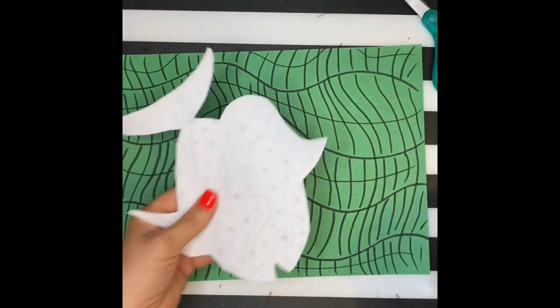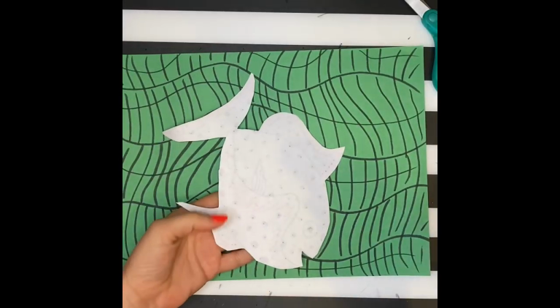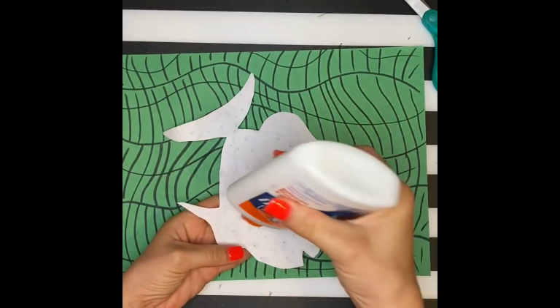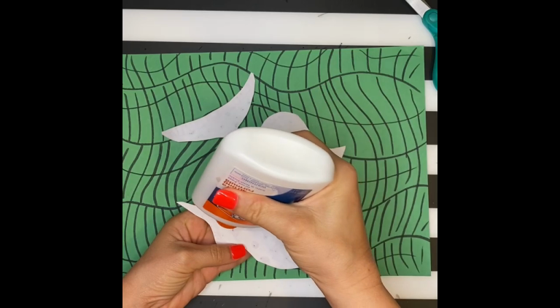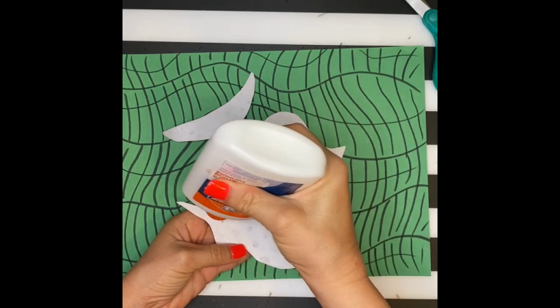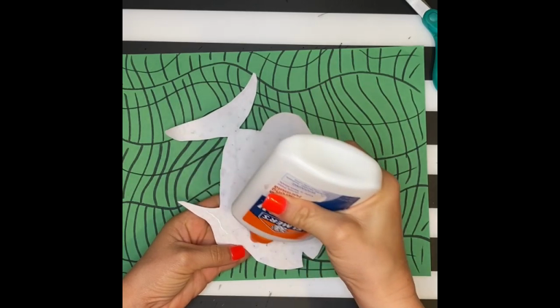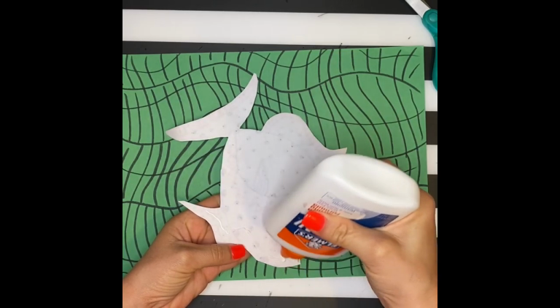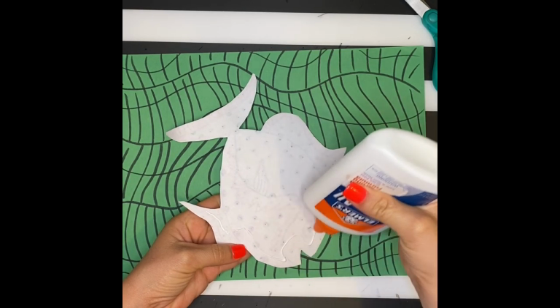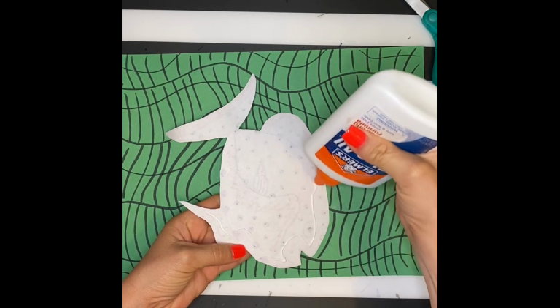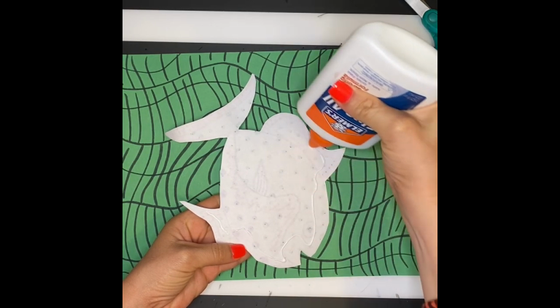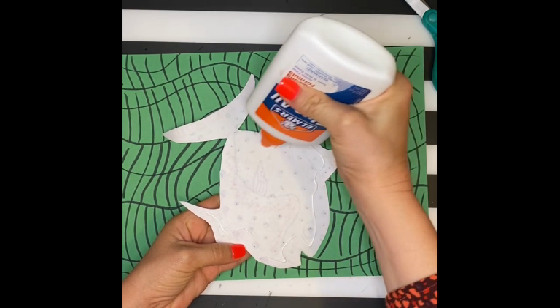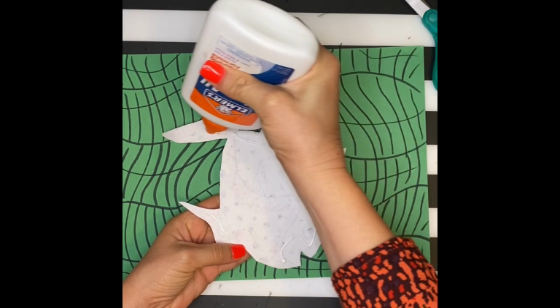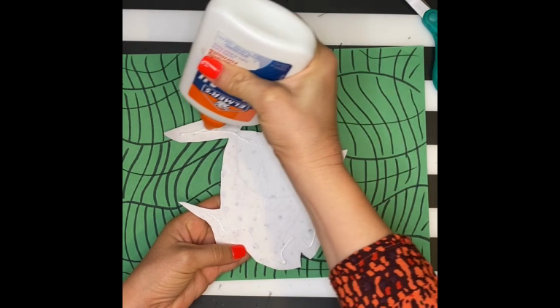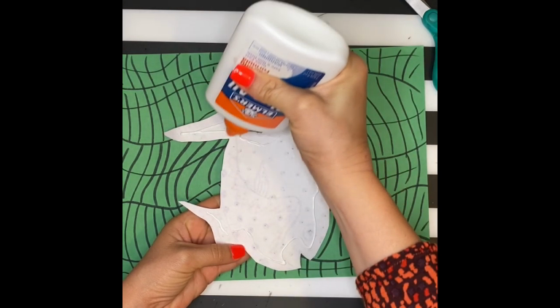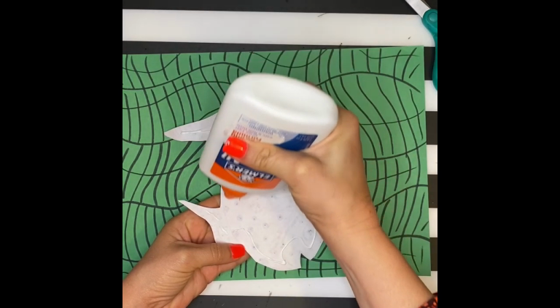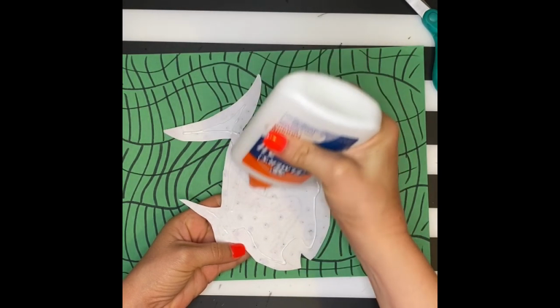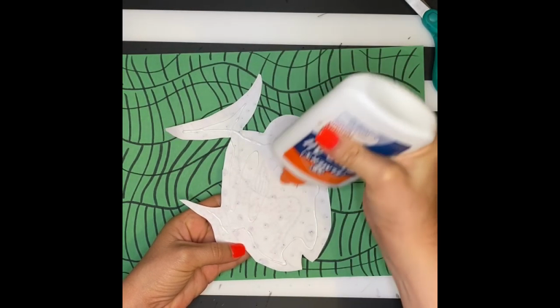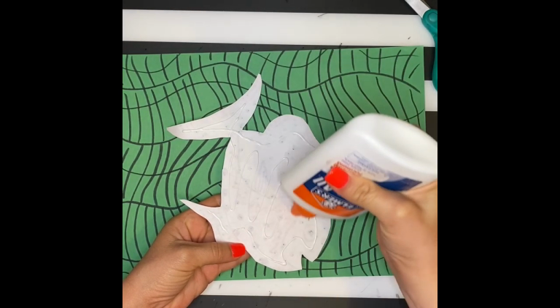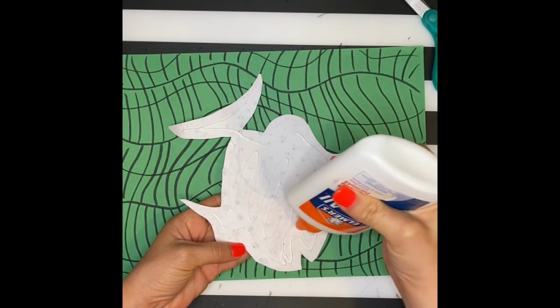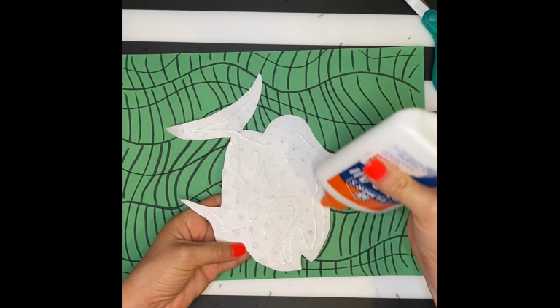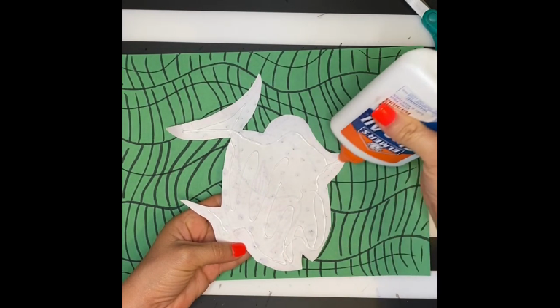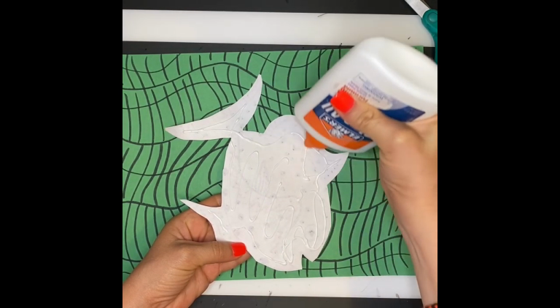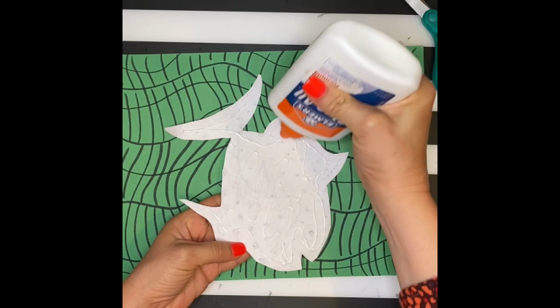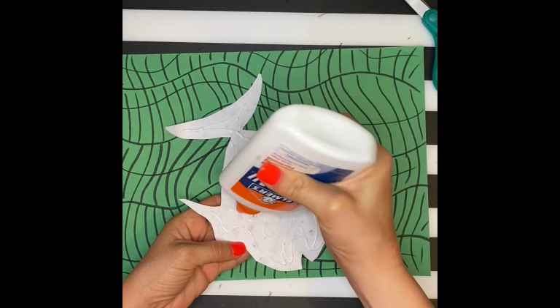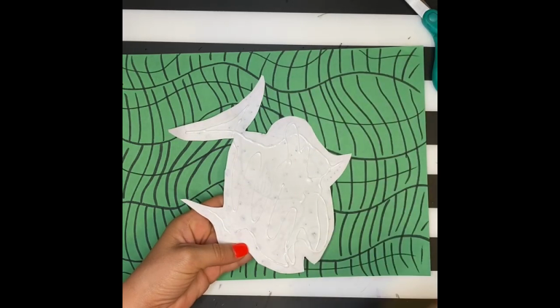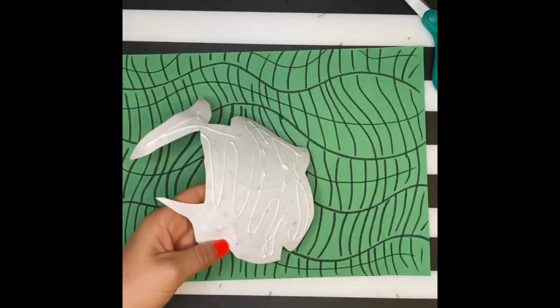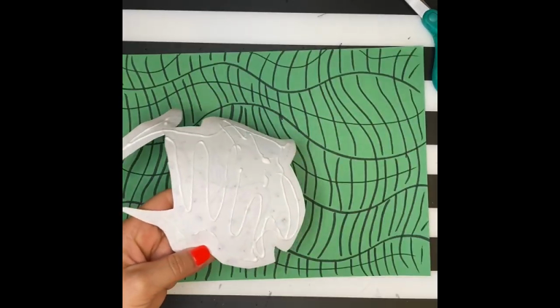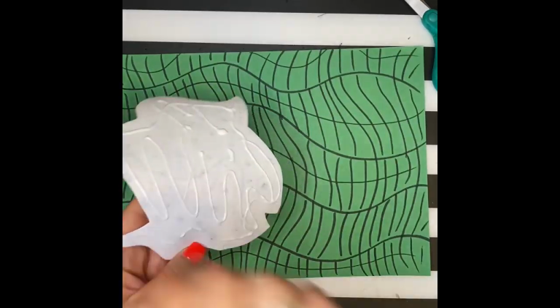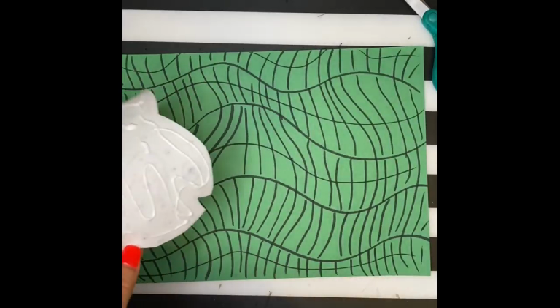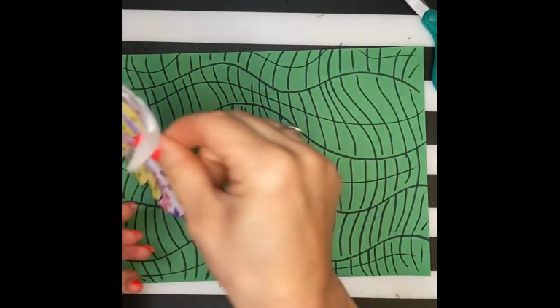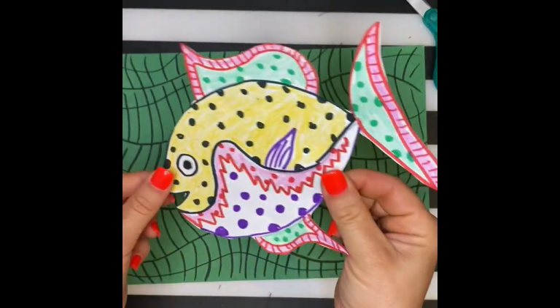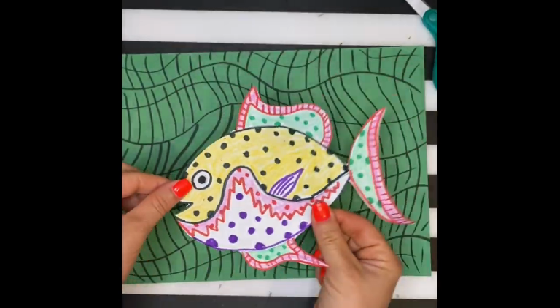Once you've cut out your fish, you're going to glue it onto your background. I'm using a glue bottle, but a glue stick is a much cleaner way to add it on — whichever you prefer.